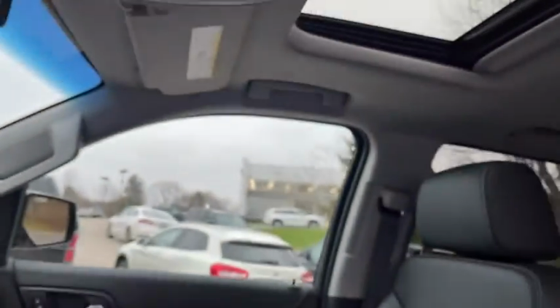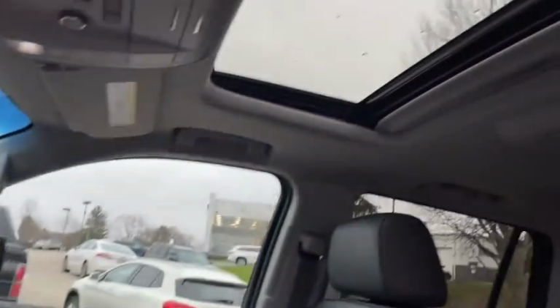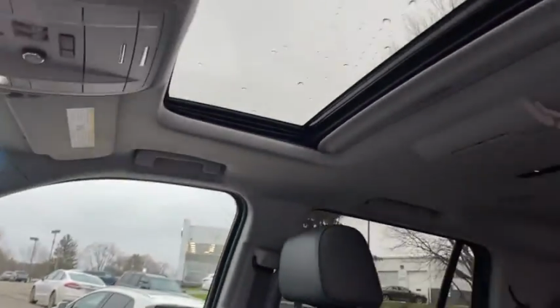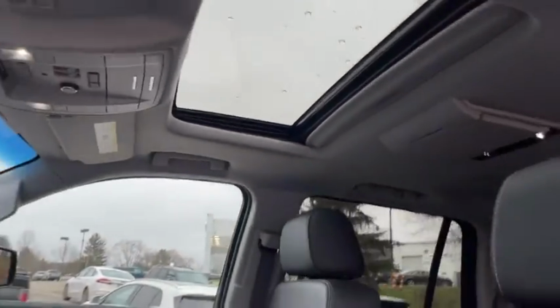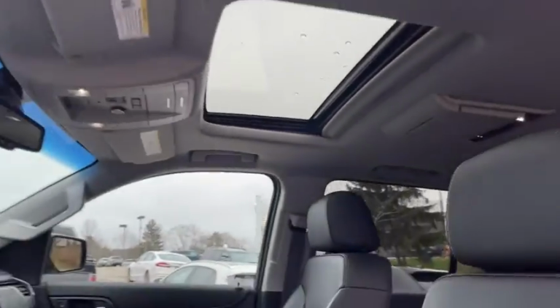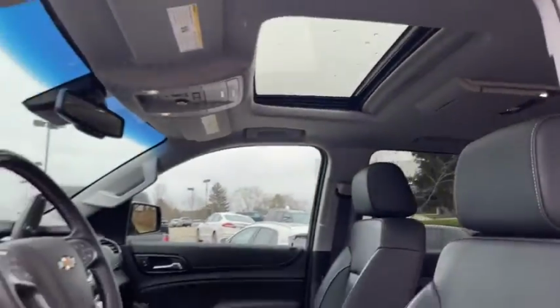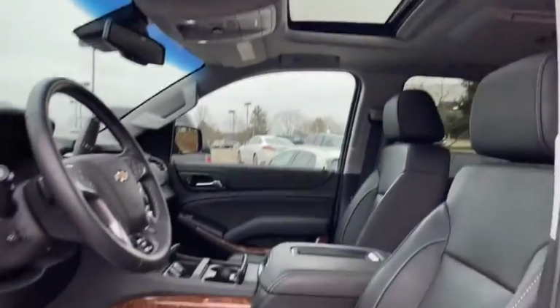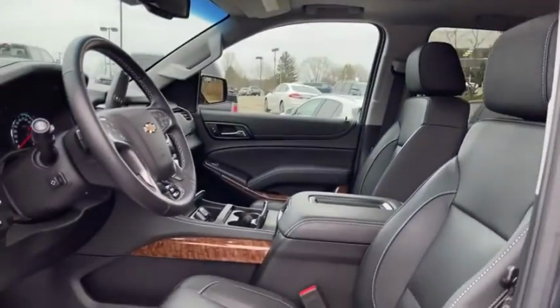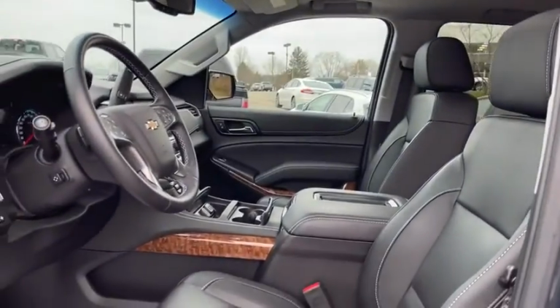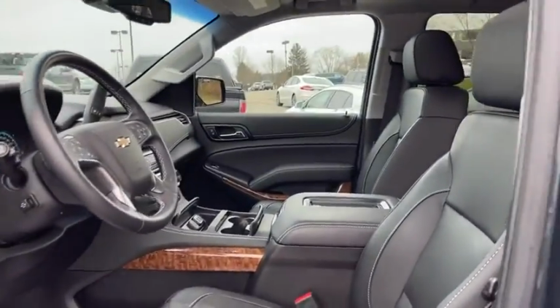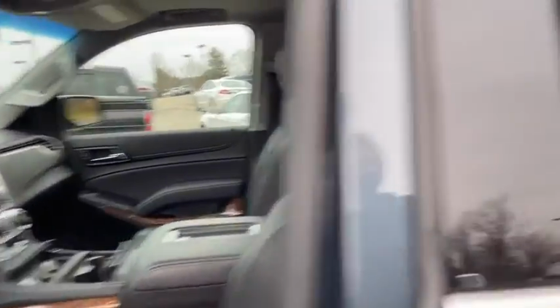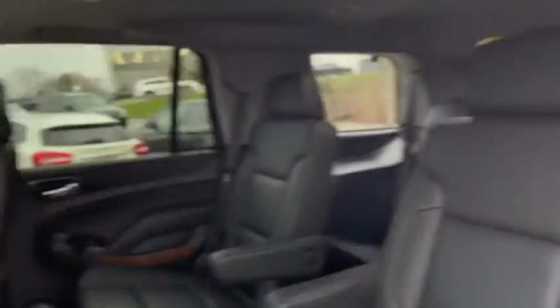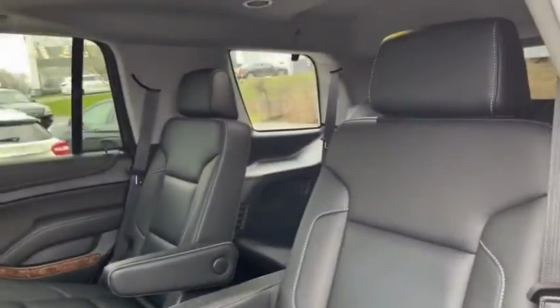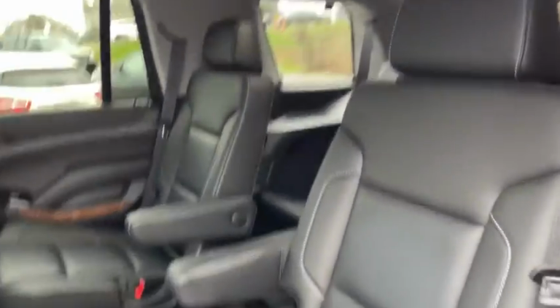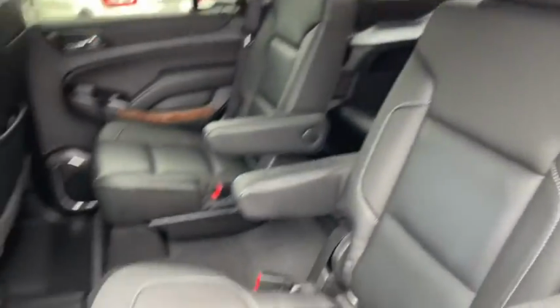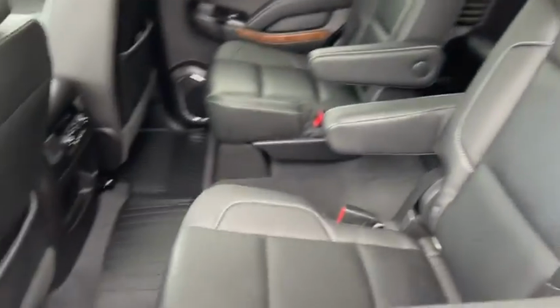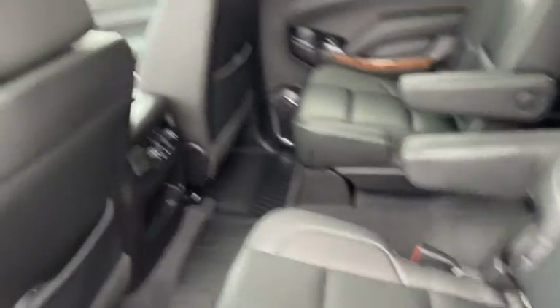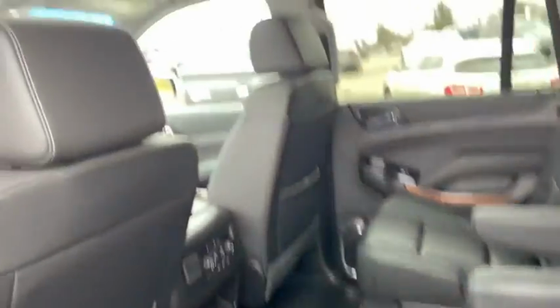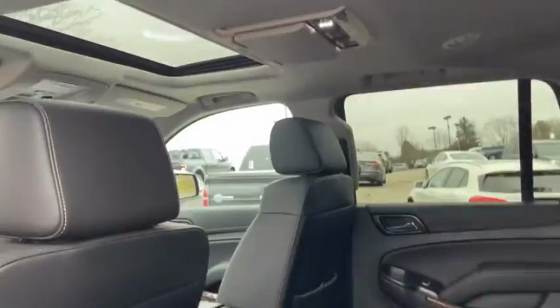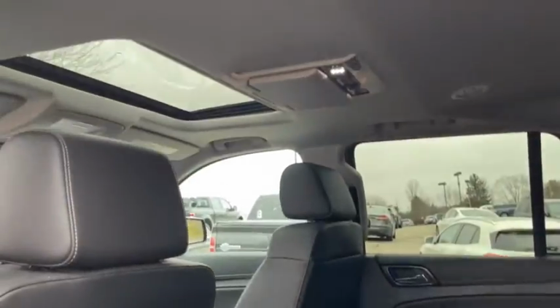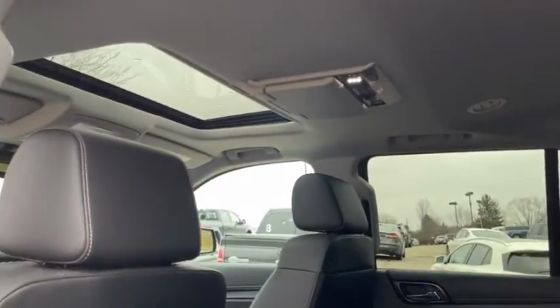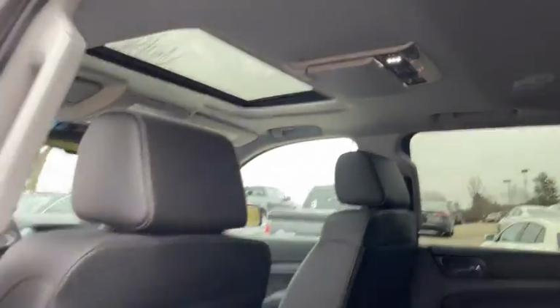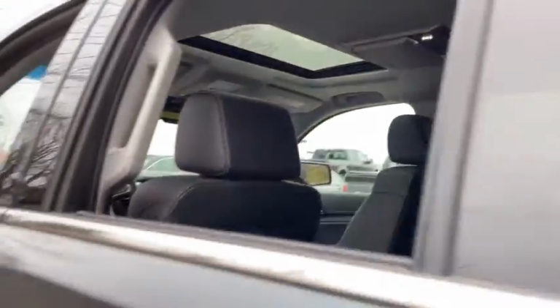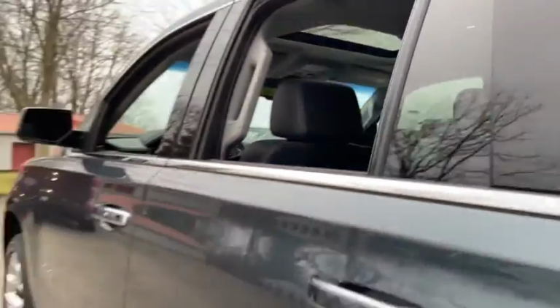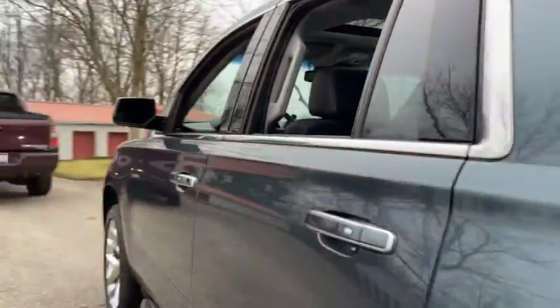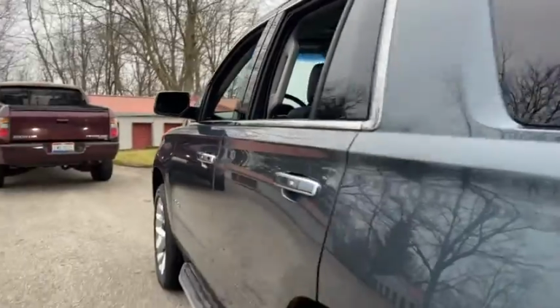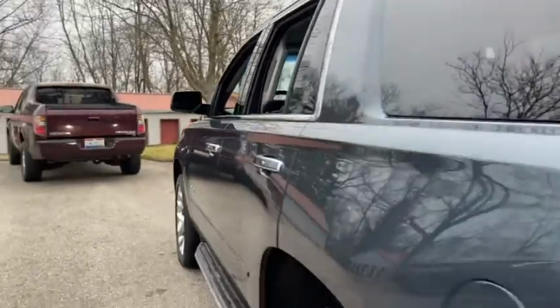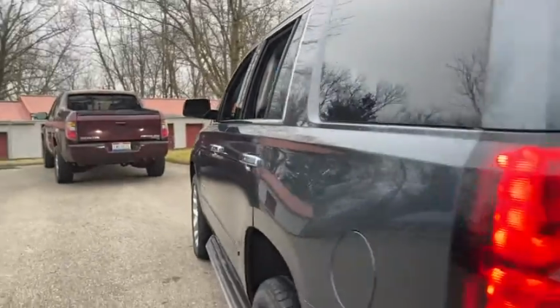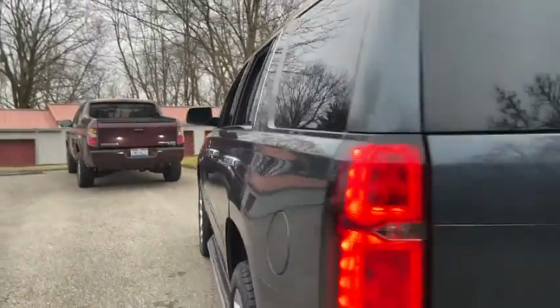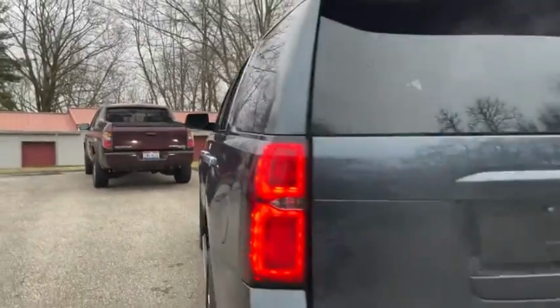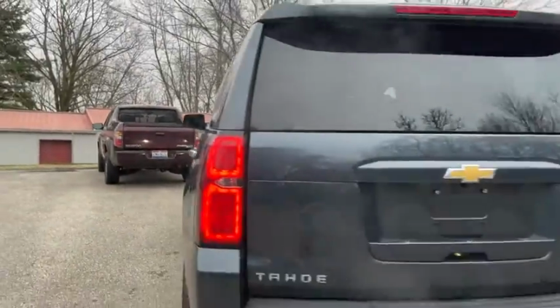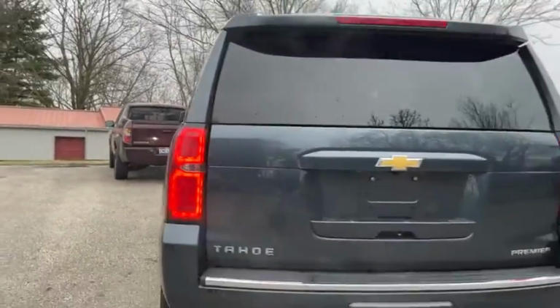Rear window defroster, electronic stability control, fog lamps, fog lights, security system, power windows. Come take a test drive today.